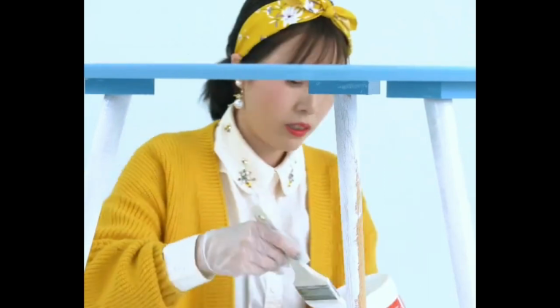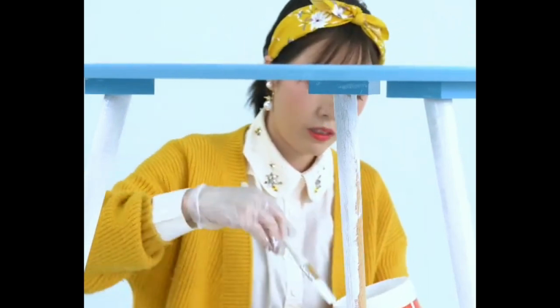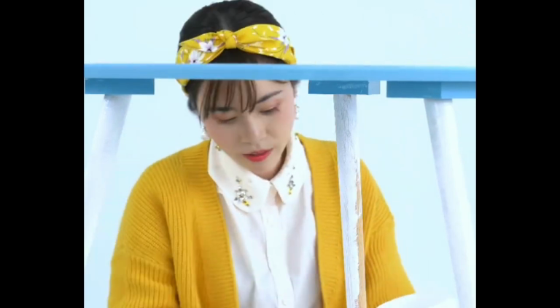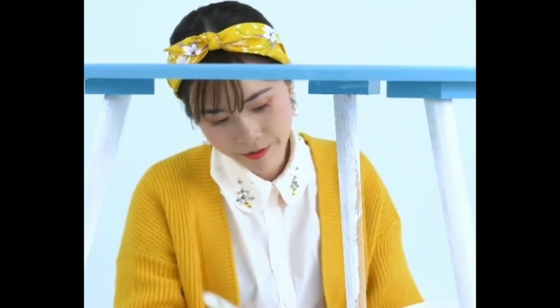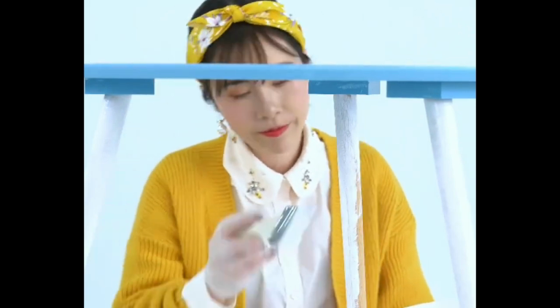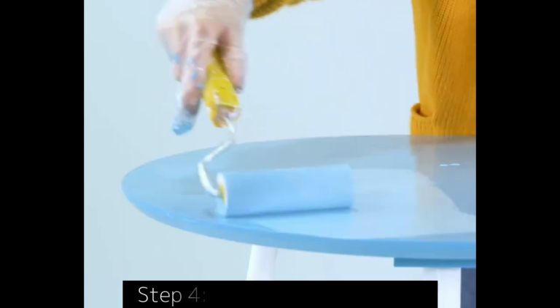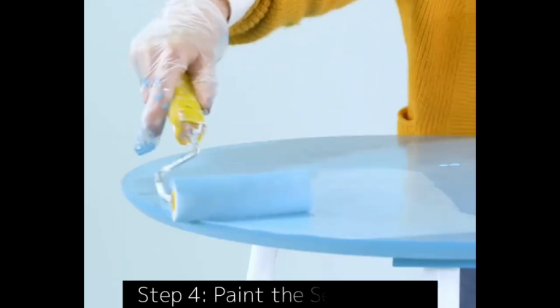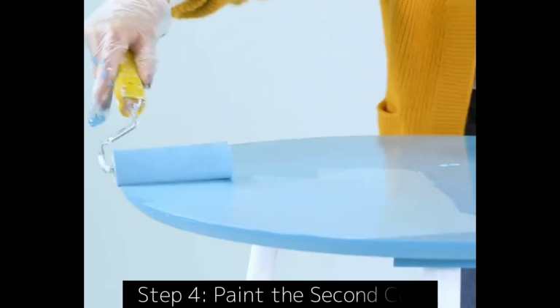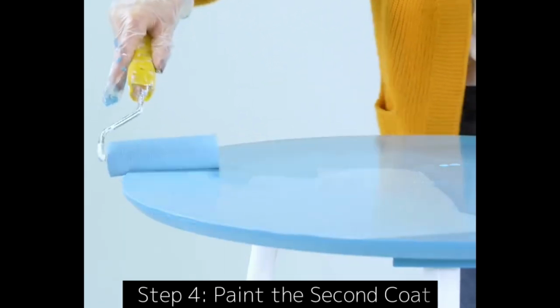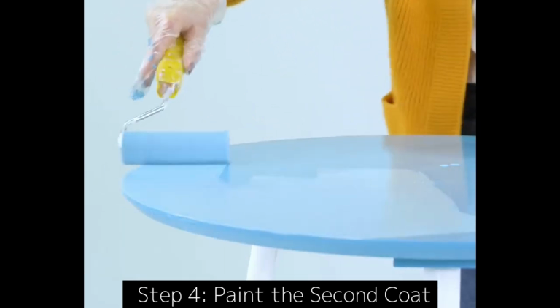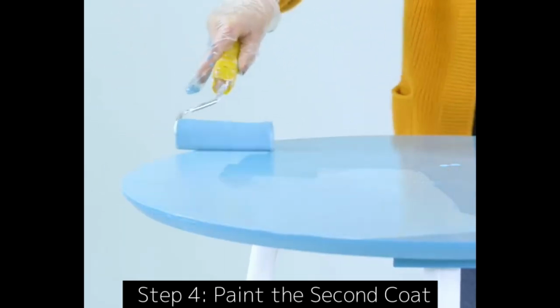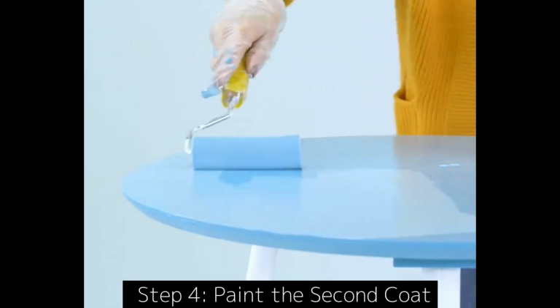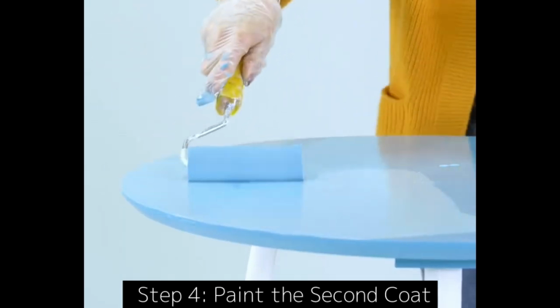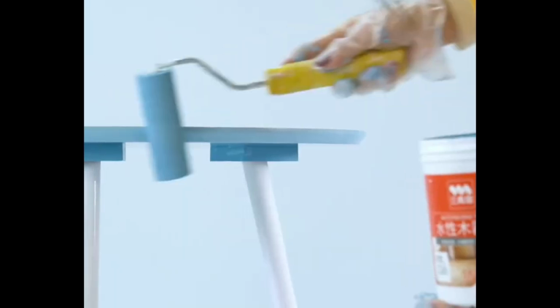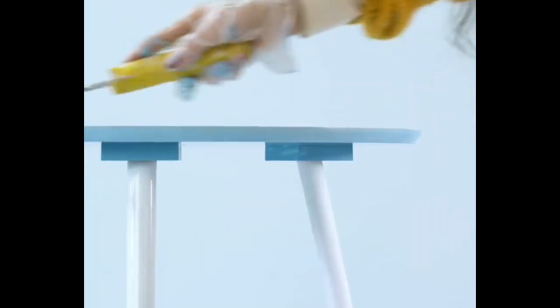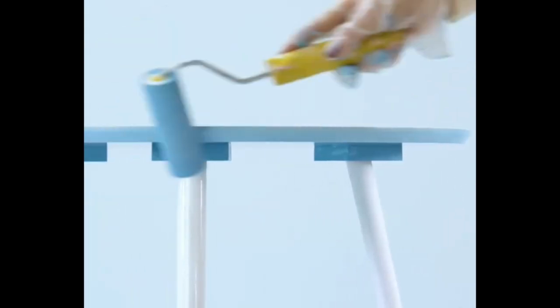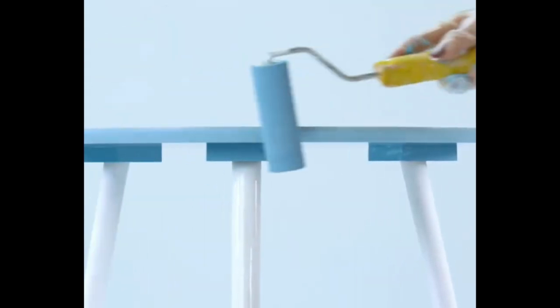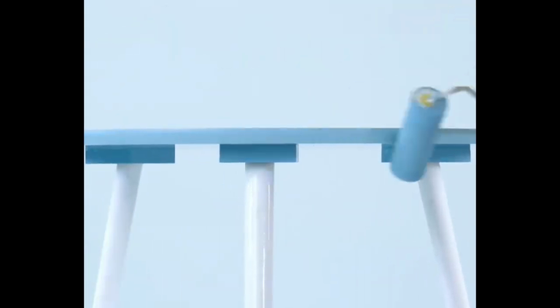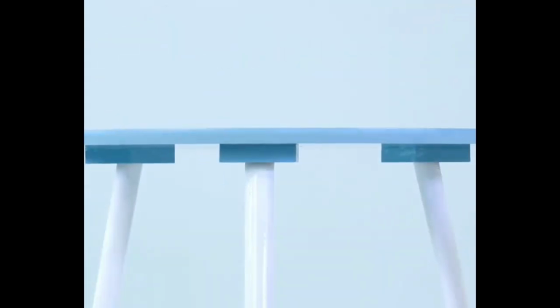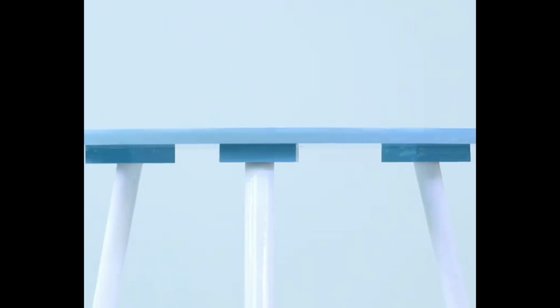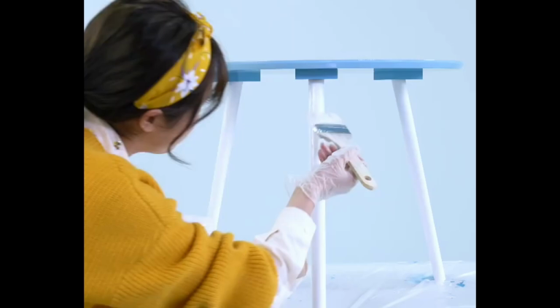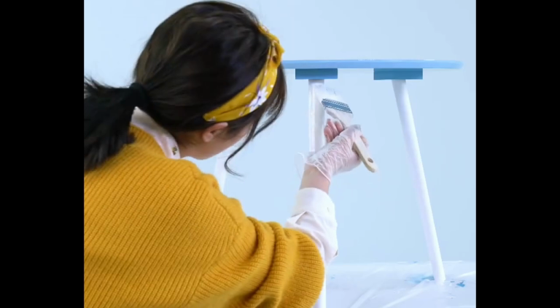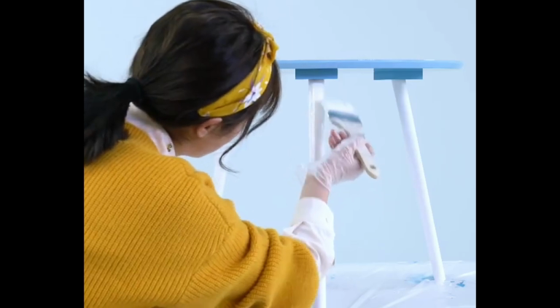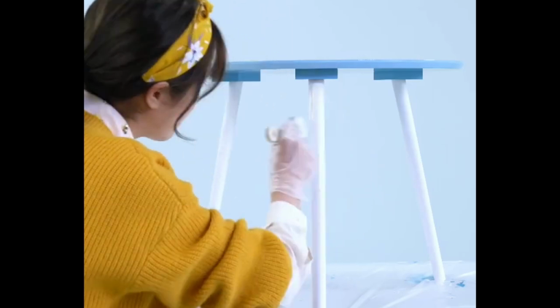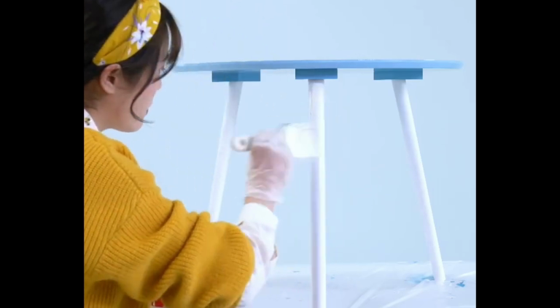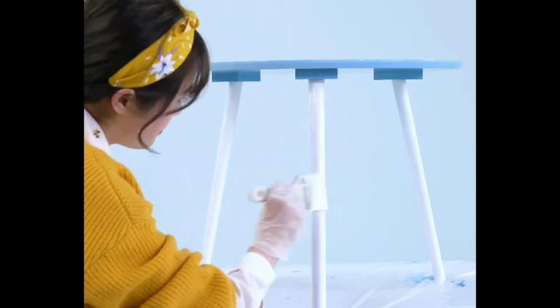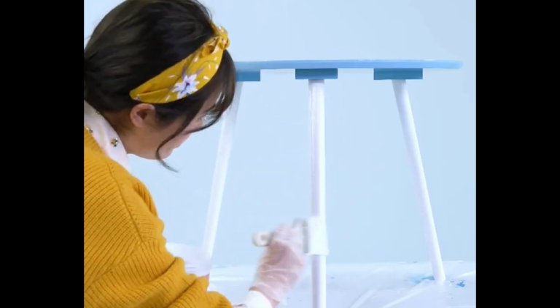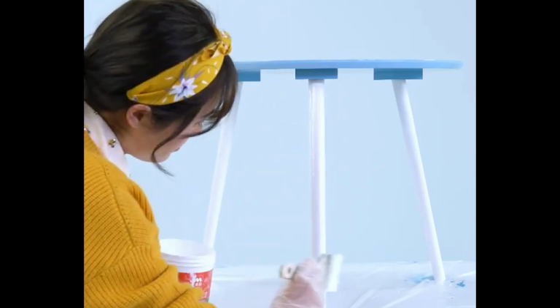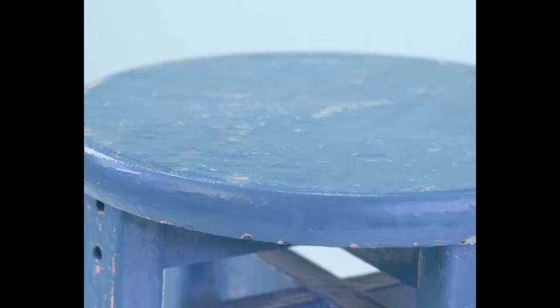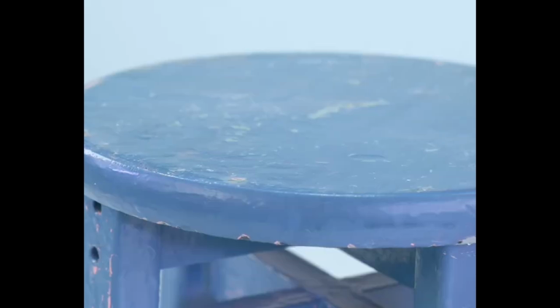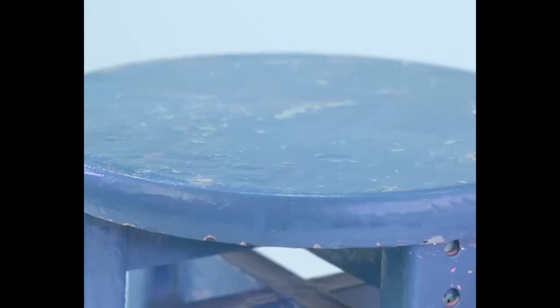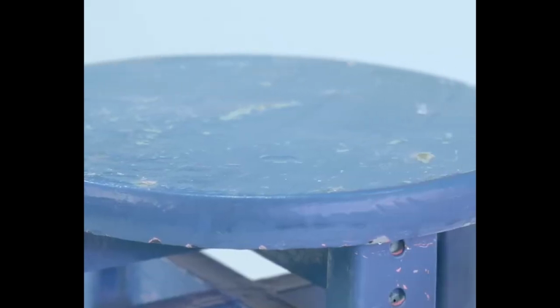Use the roller or brush in the tool kit to thinly paint two to three times. The interval between each coat should be more than two hours.